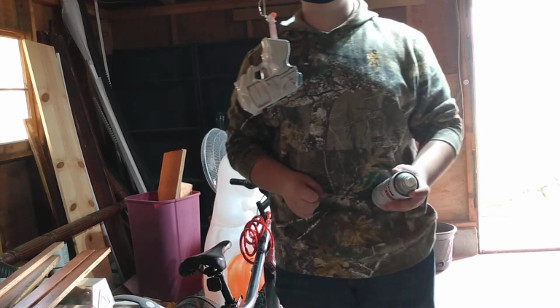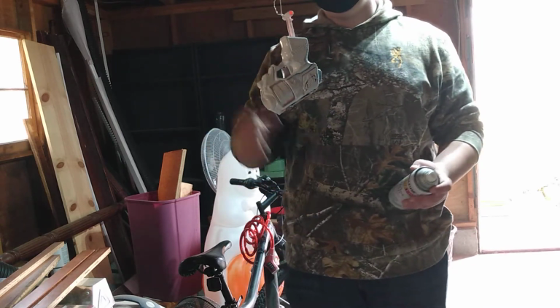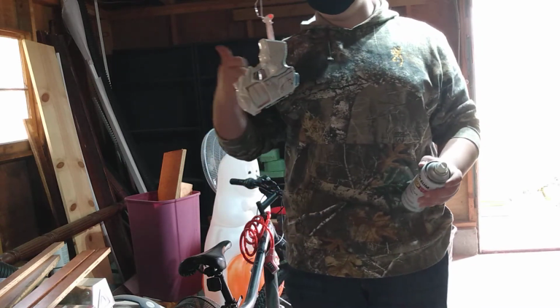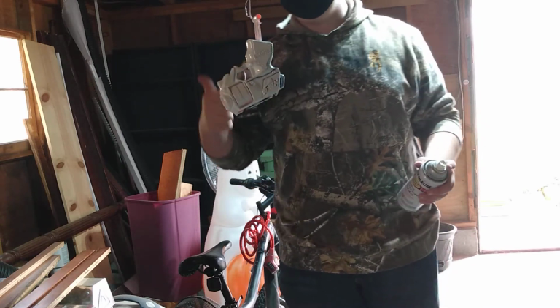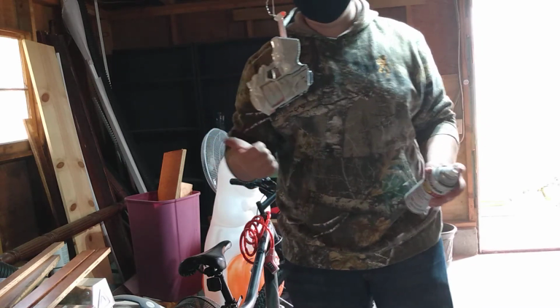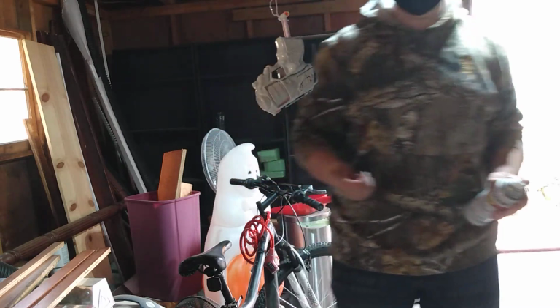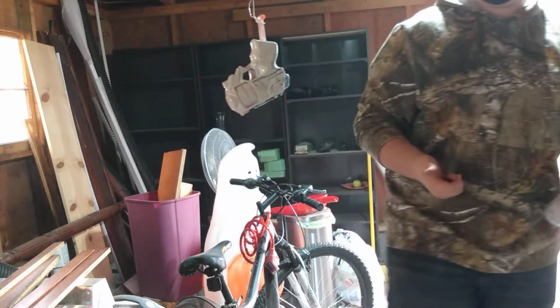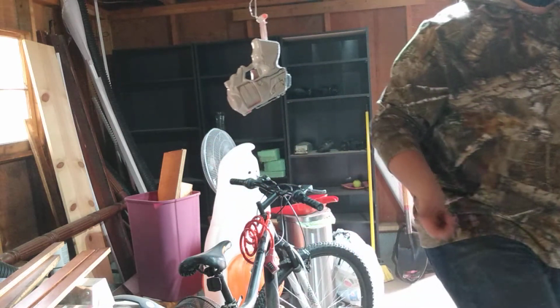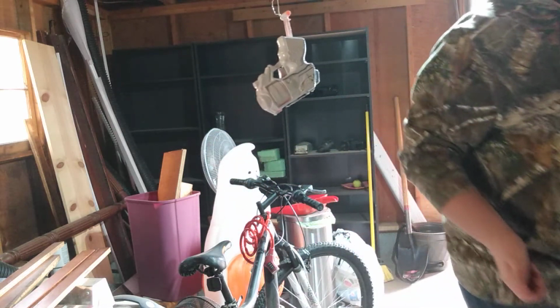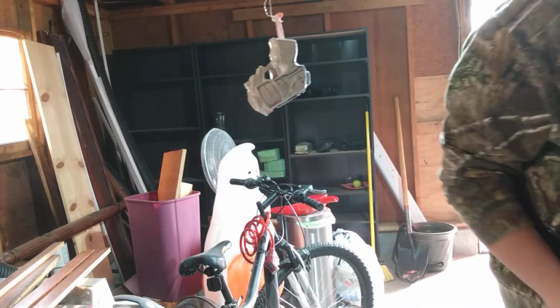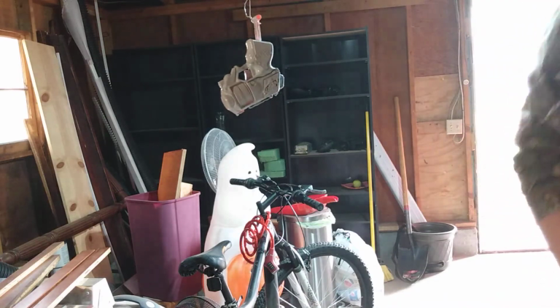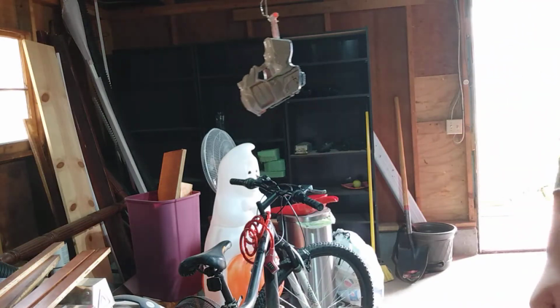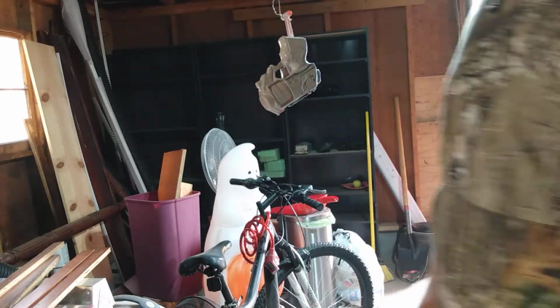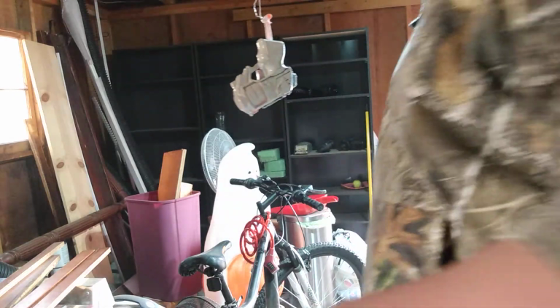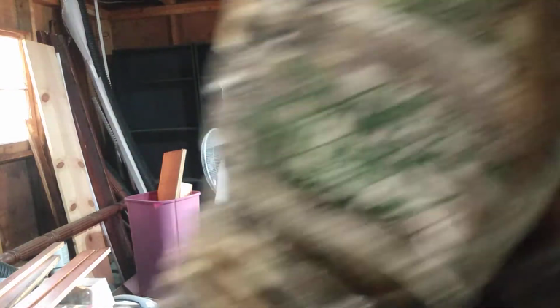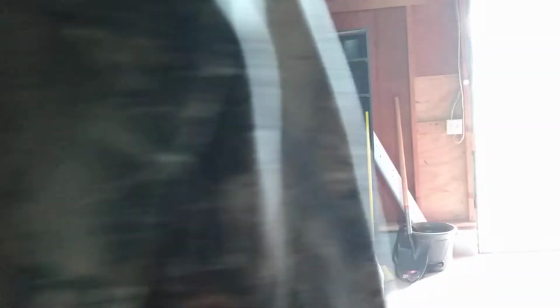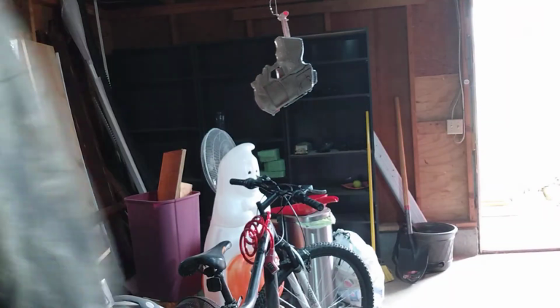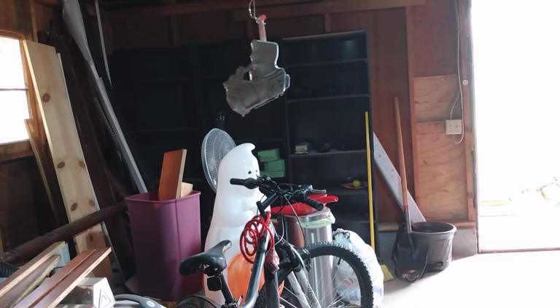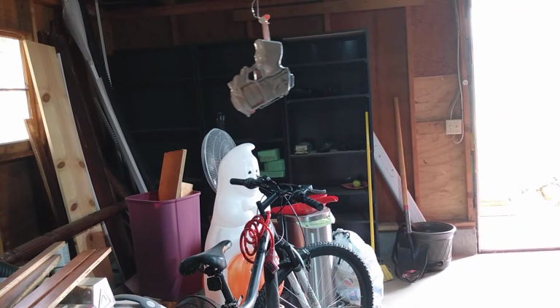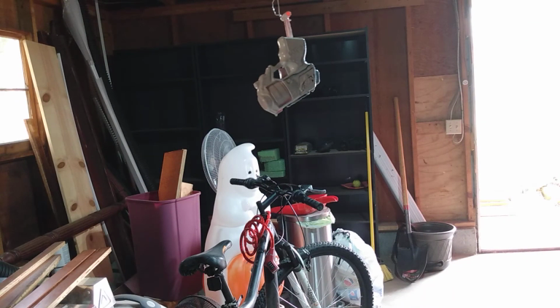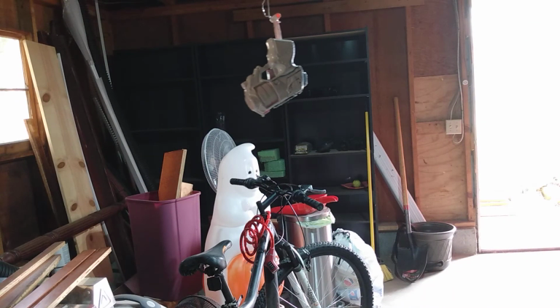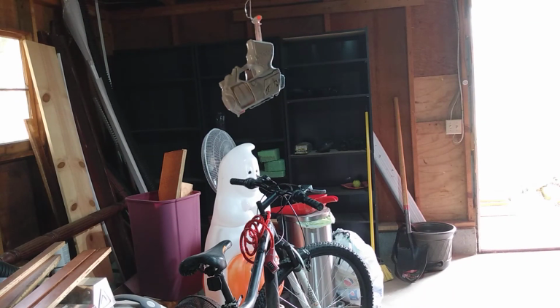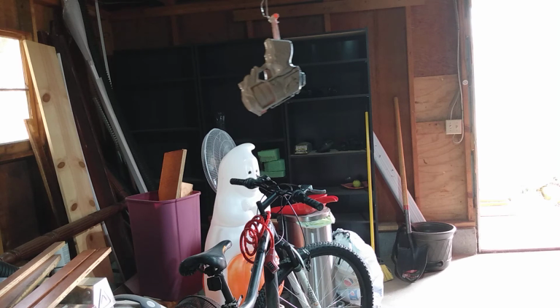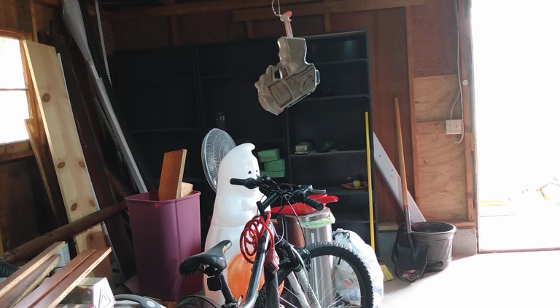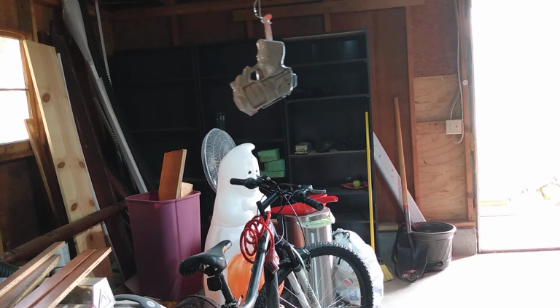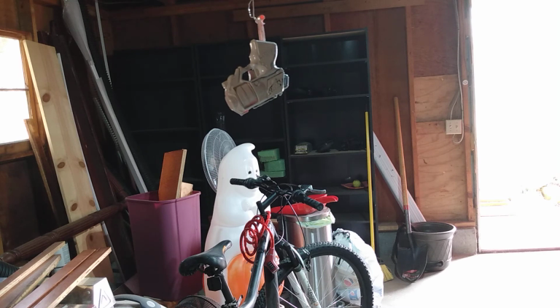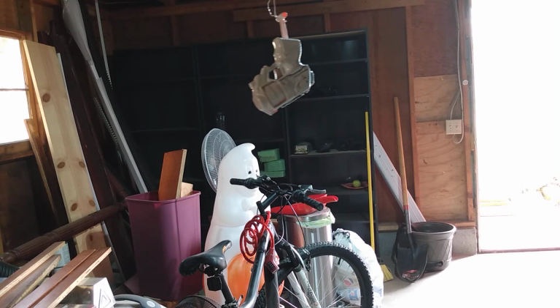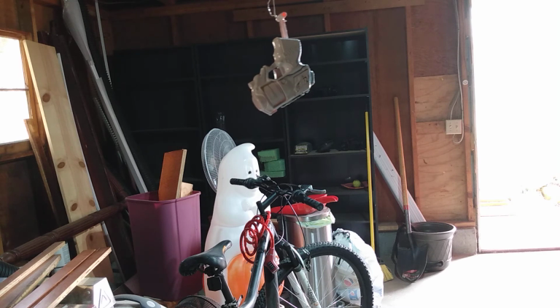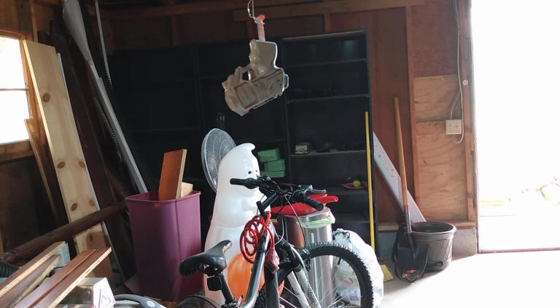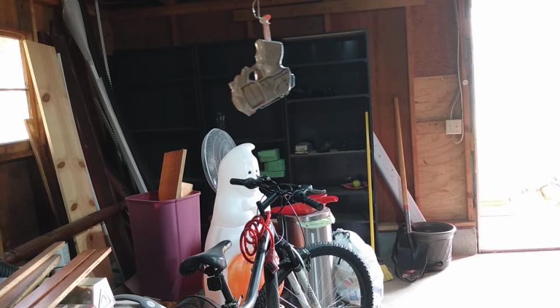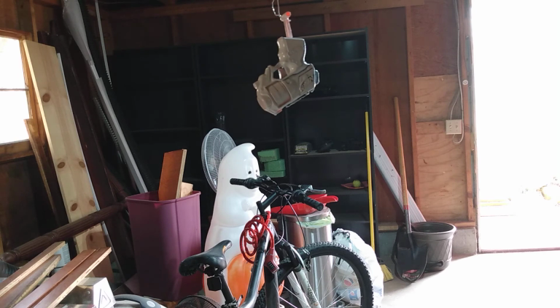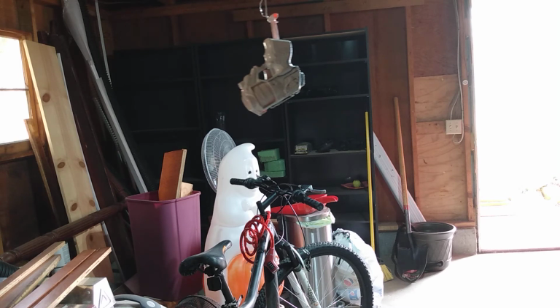The gun is now fully white. I'm going to clean it up a little bit and then let it dry, so I'll see you when it's done drying.